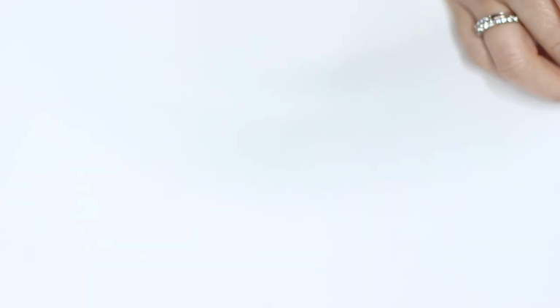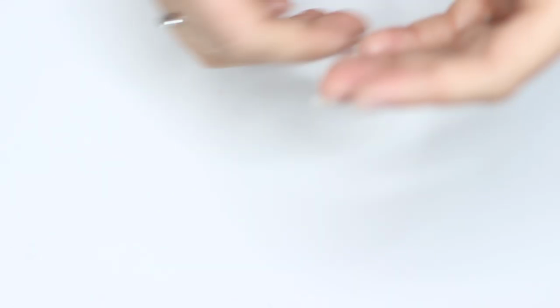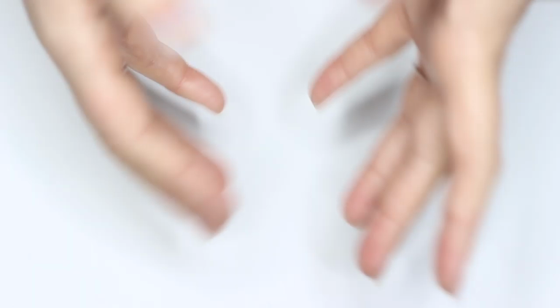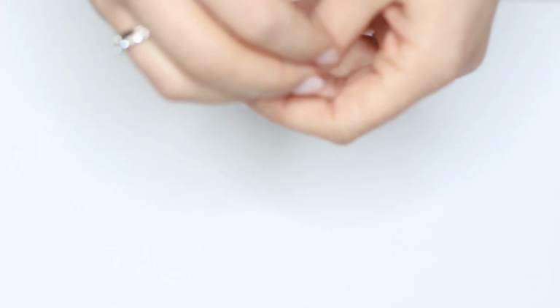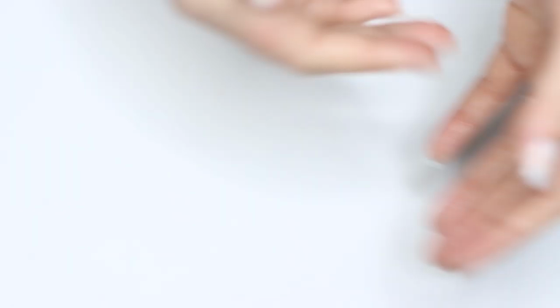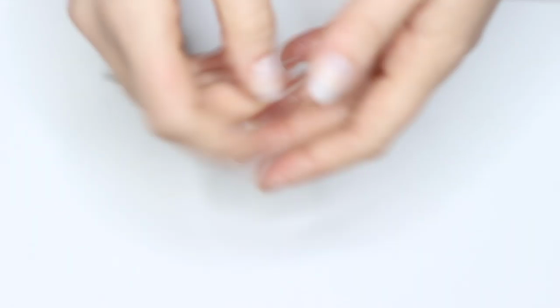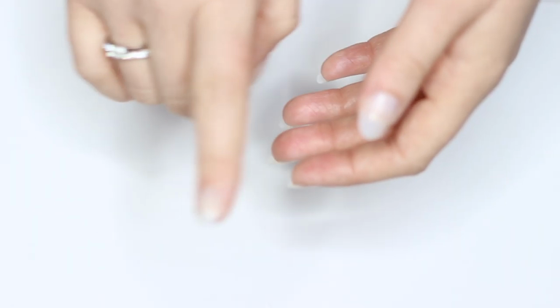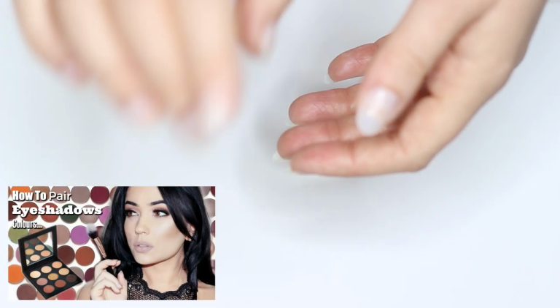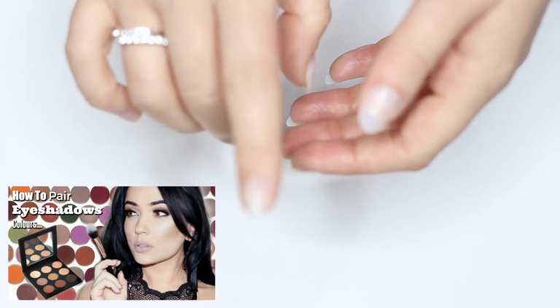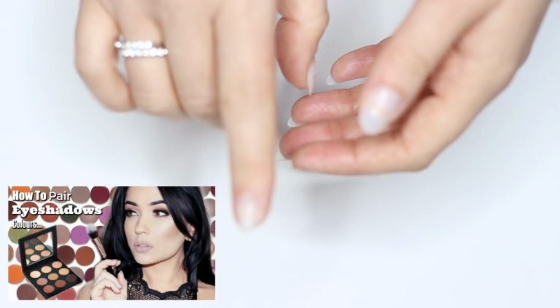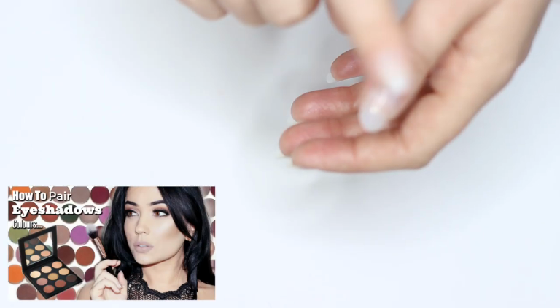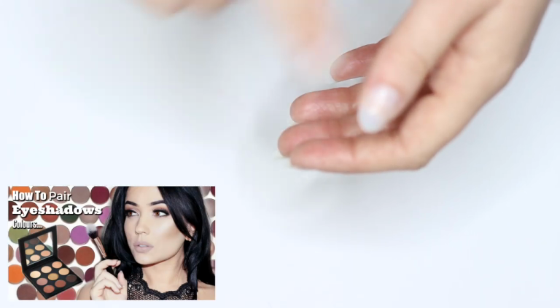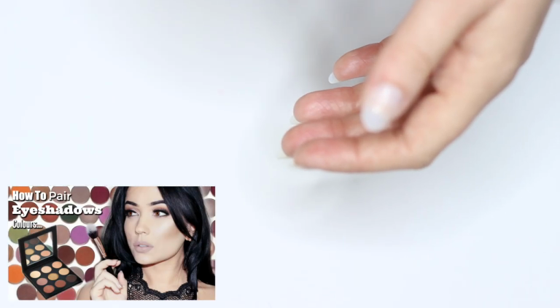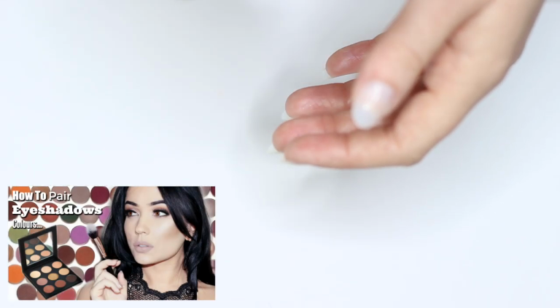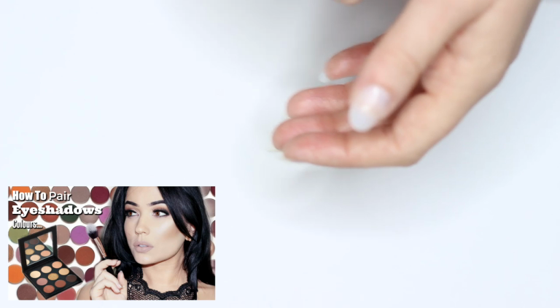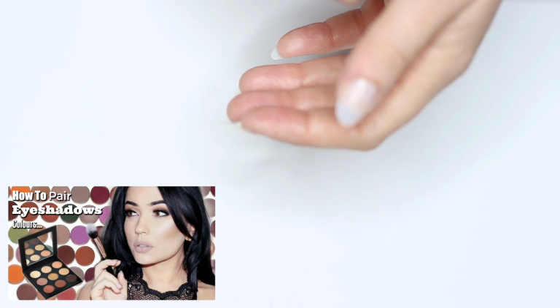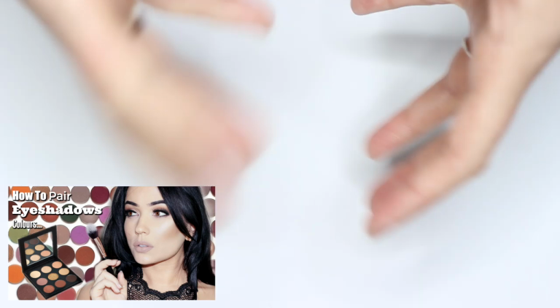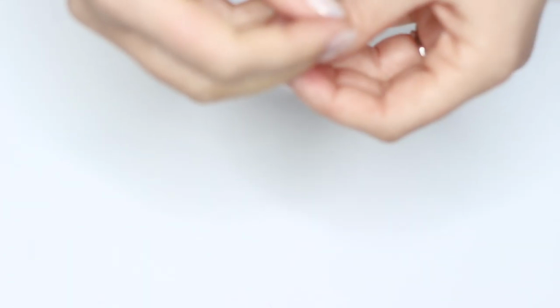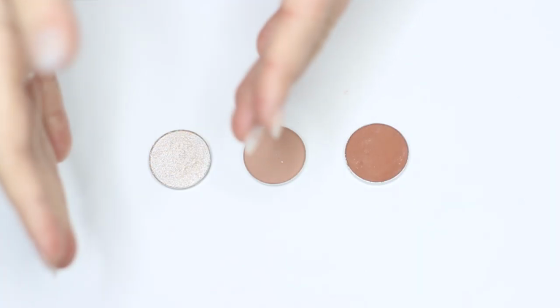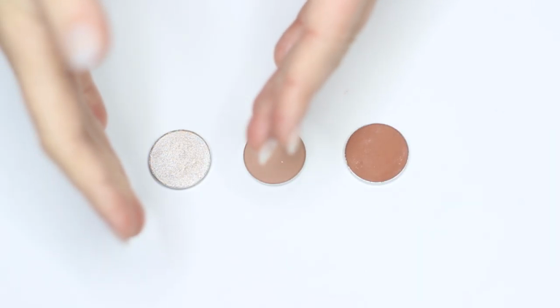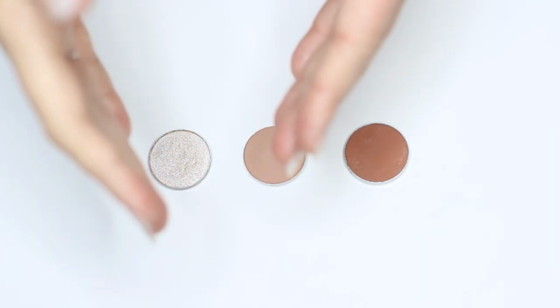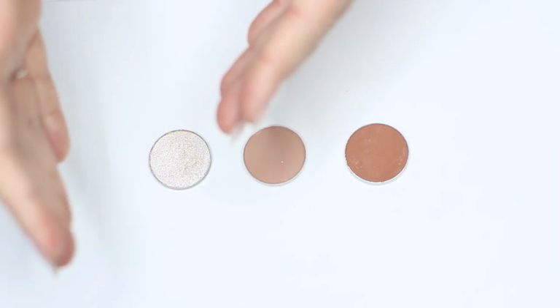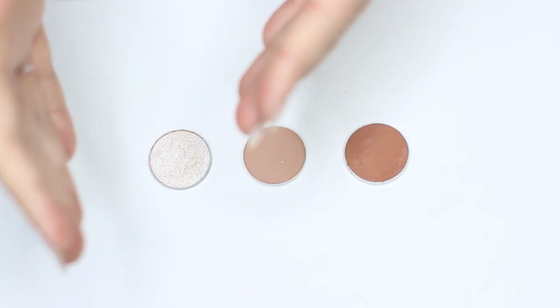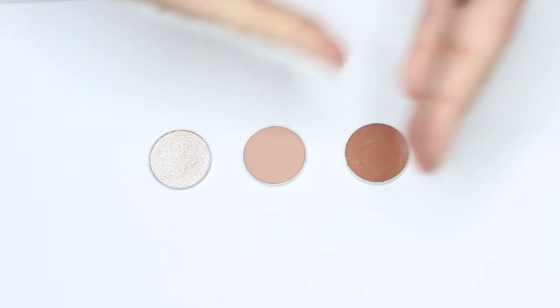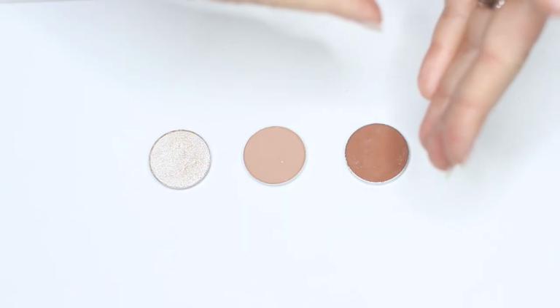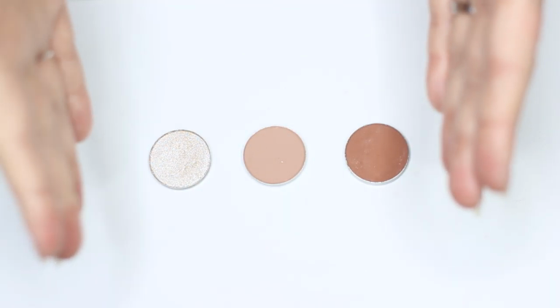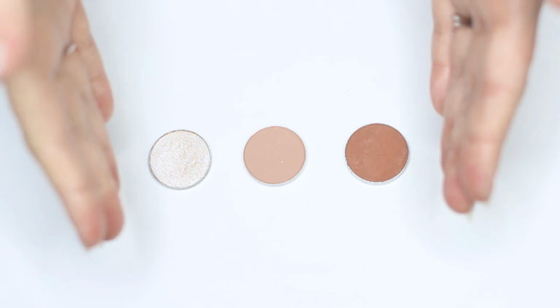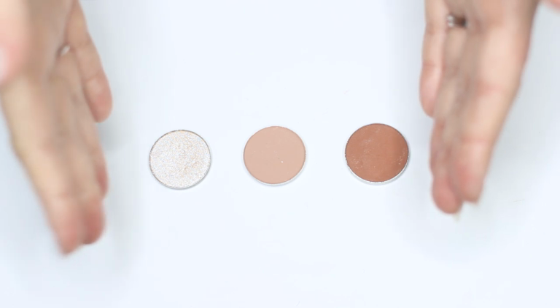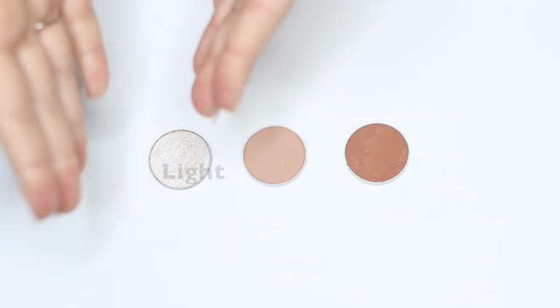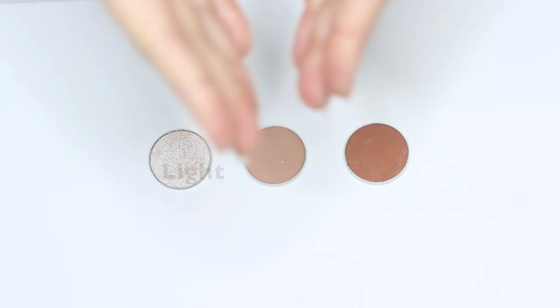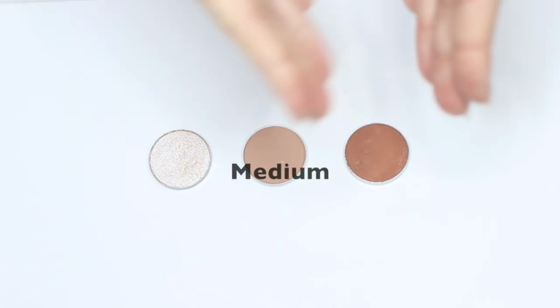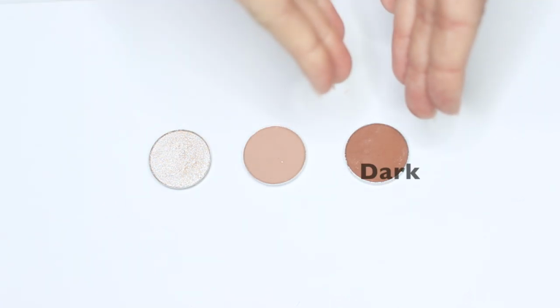However, let's recap a little bit on the last video. If you haven't seen it at all, go and check out the description box — it's the first link in there. I've also linked it at the end of this video. So in that video, I talked about how we needed three things to create a basic eye makeup look: a light, medium, and a dark.